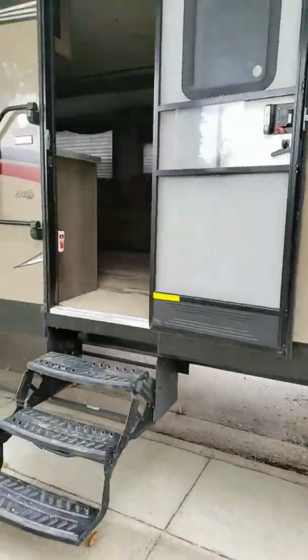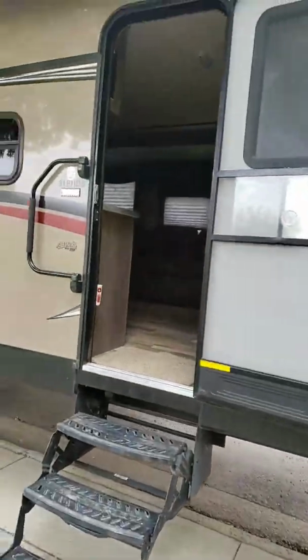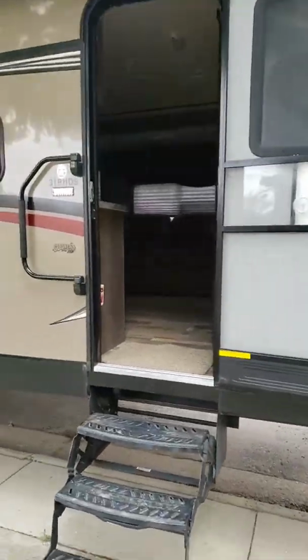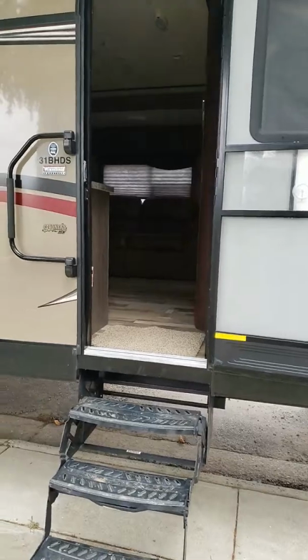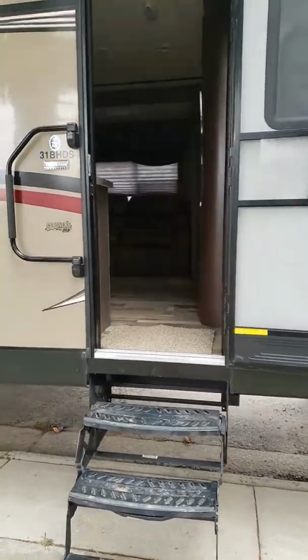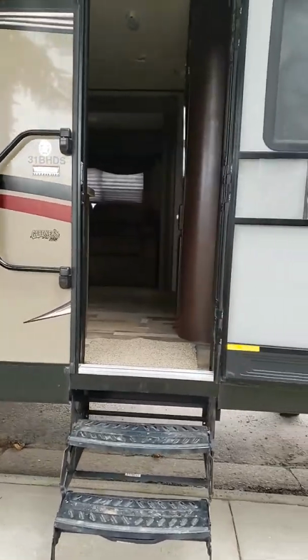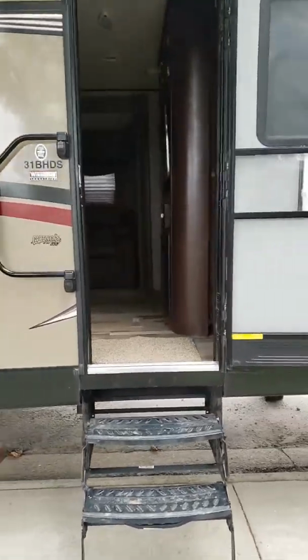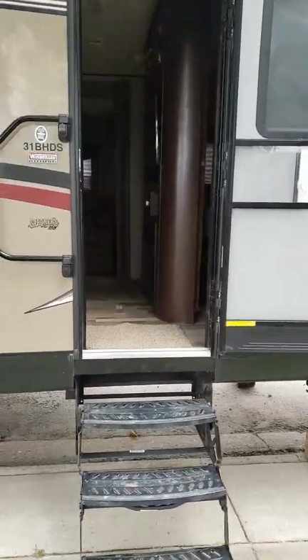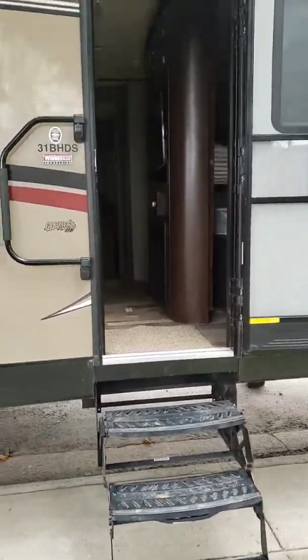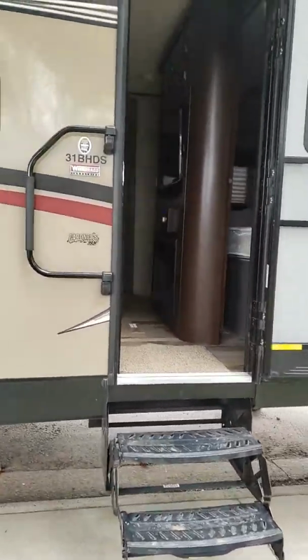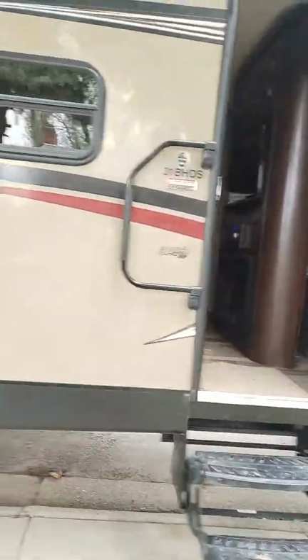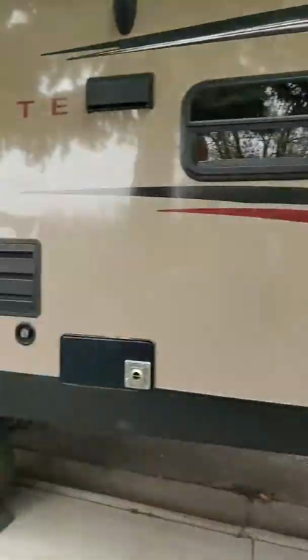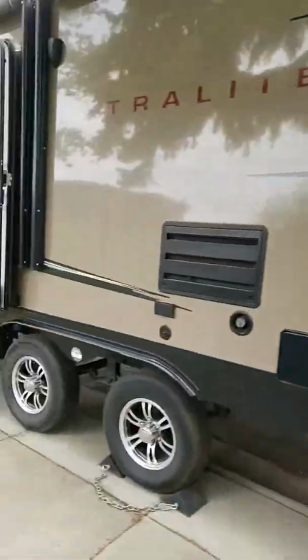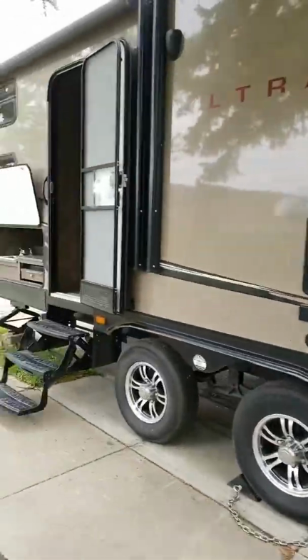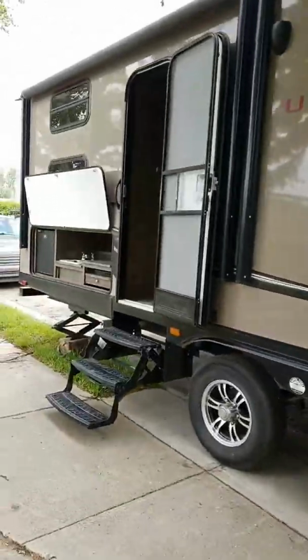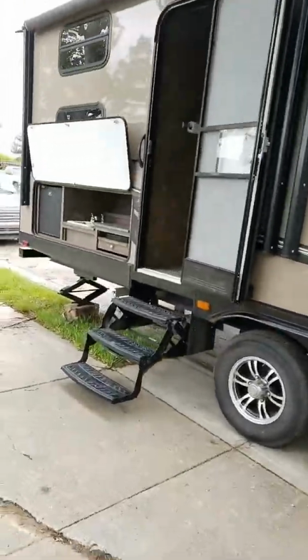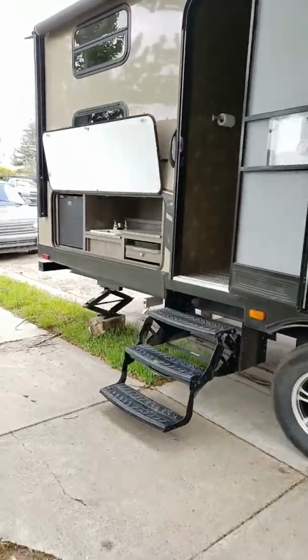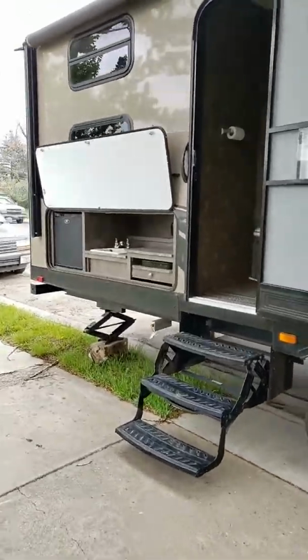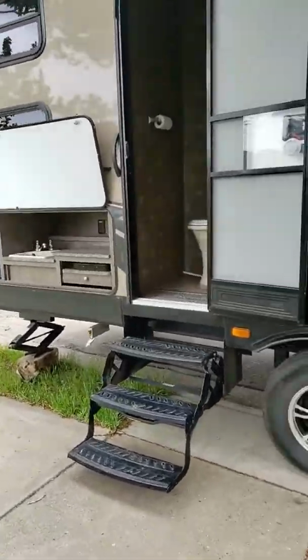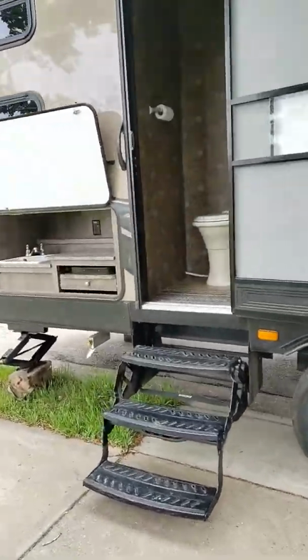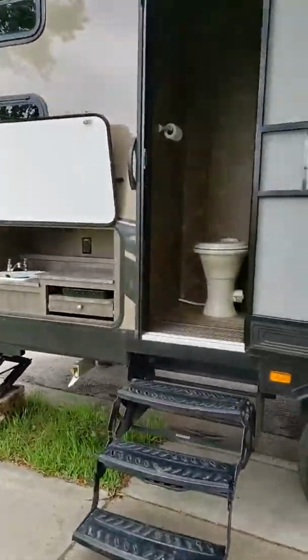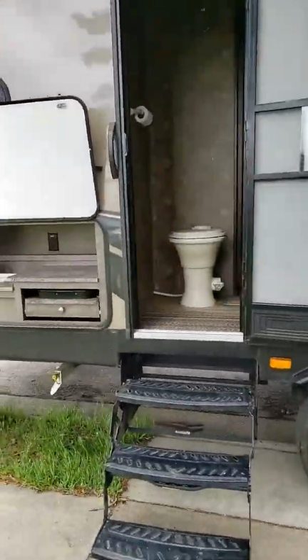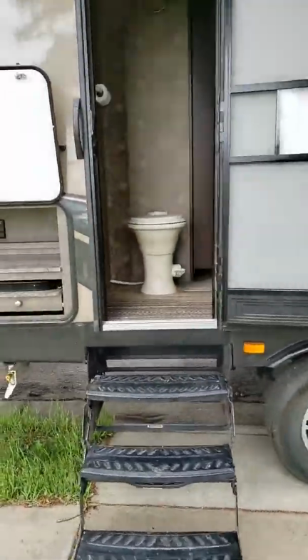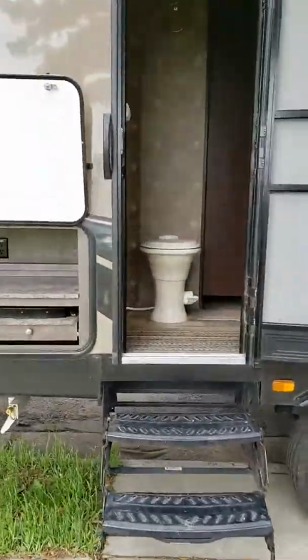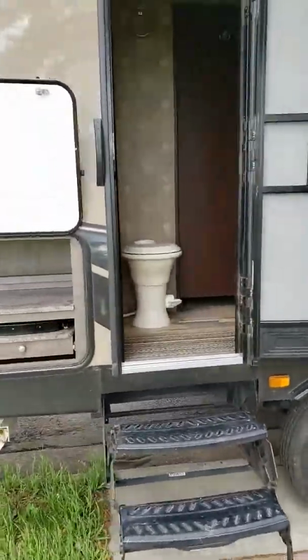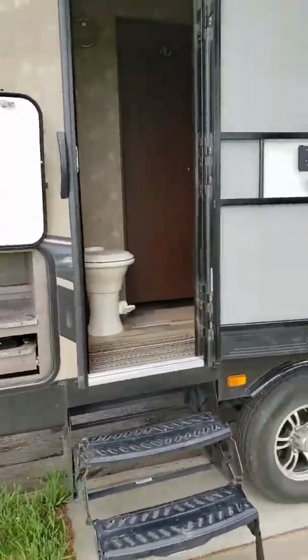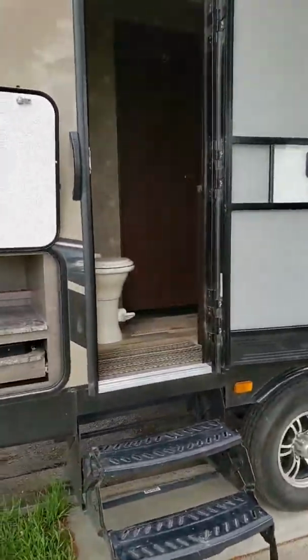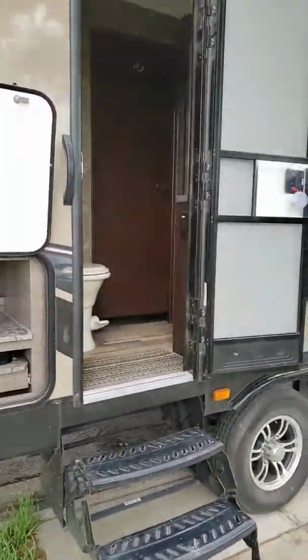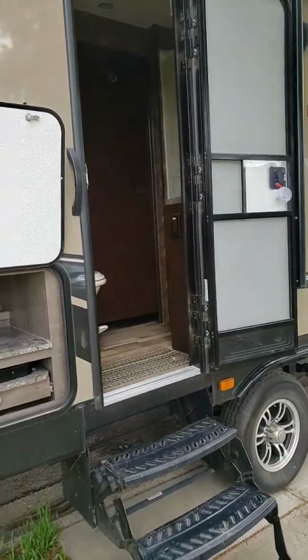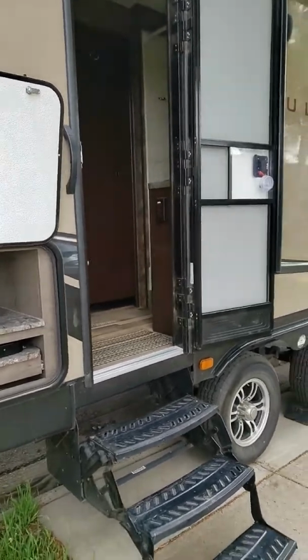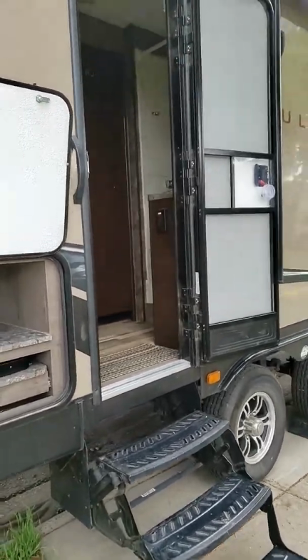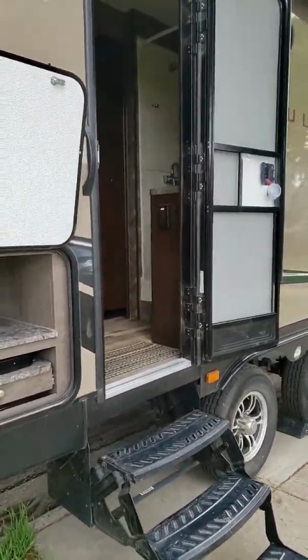Double entrance — this one goes into the bedroom and living room area, and then your other entrance goes right into the bathroom. Handy for those kiddos so they don't track everything all the way through.